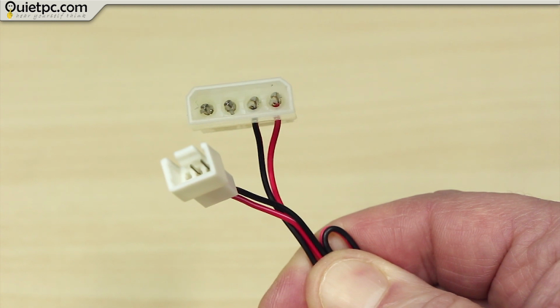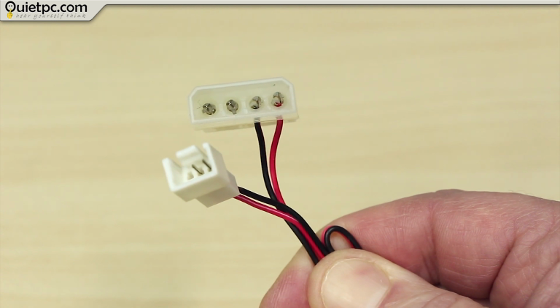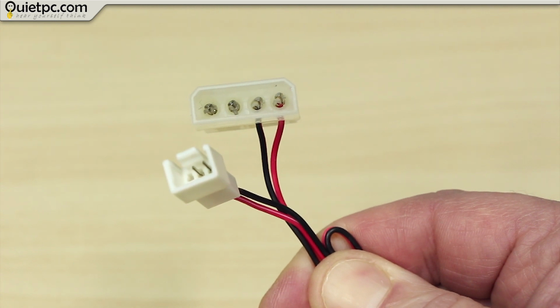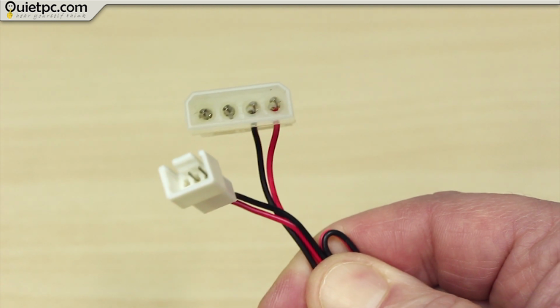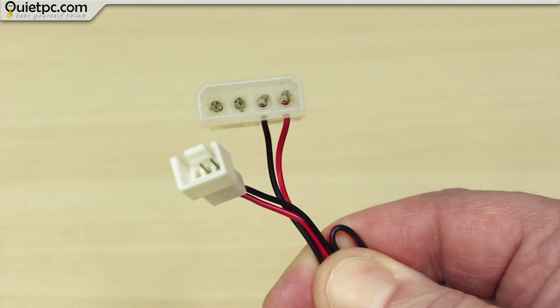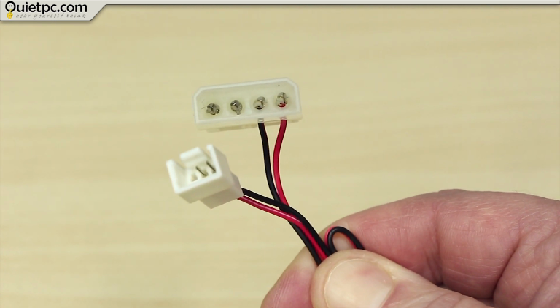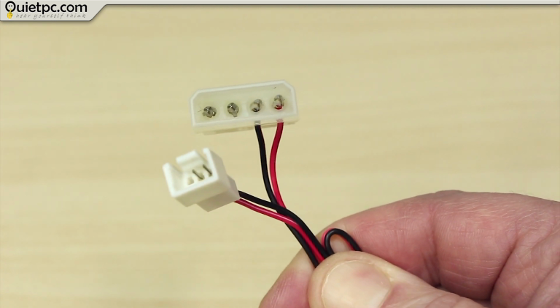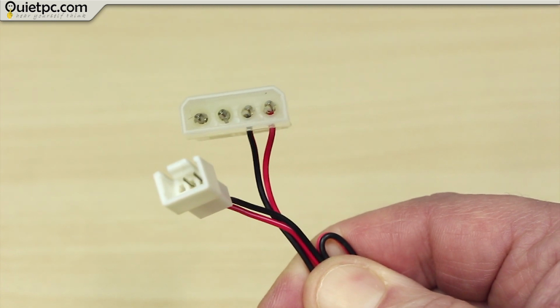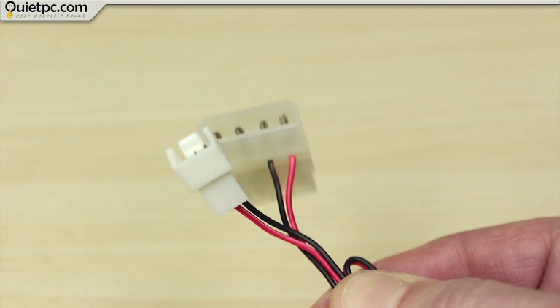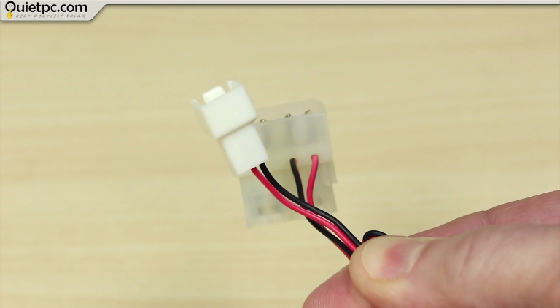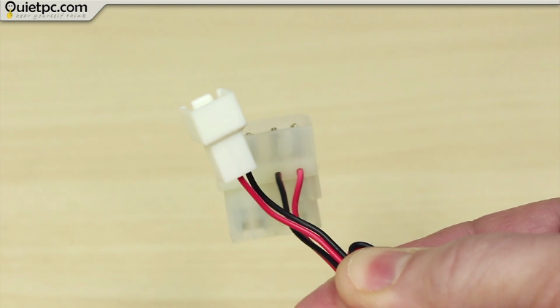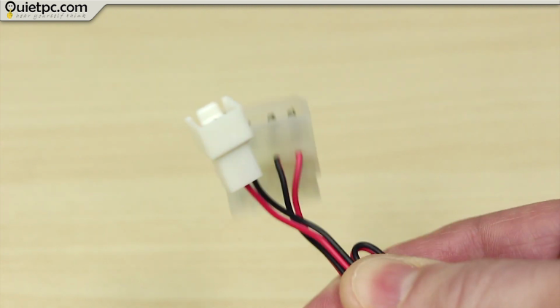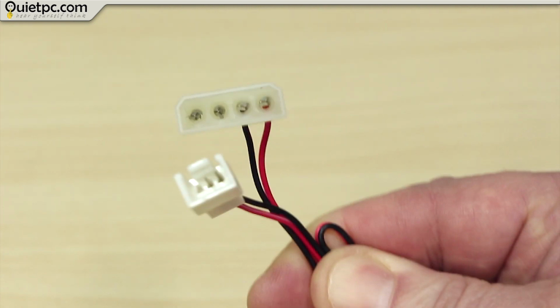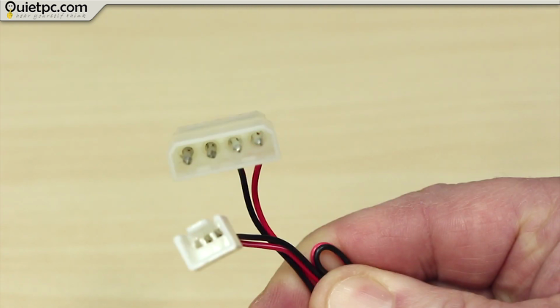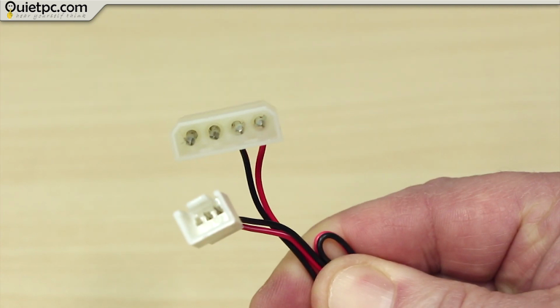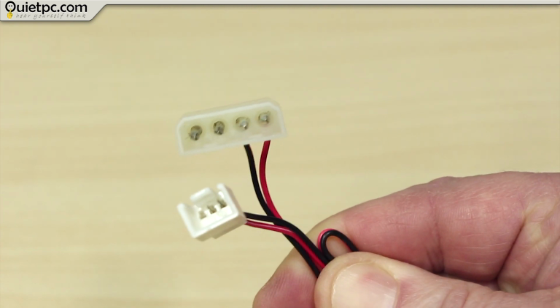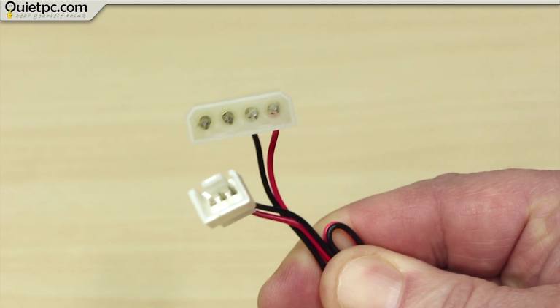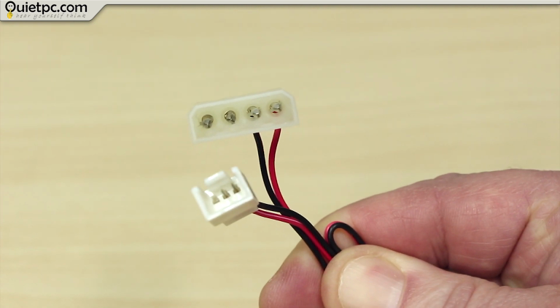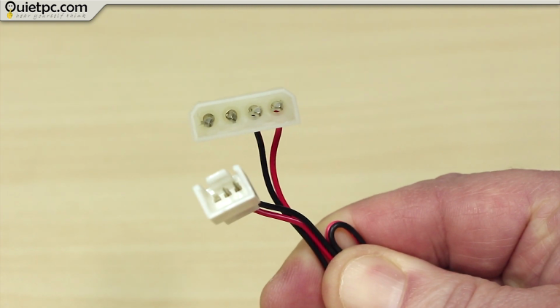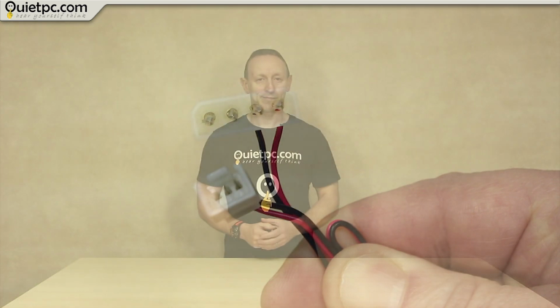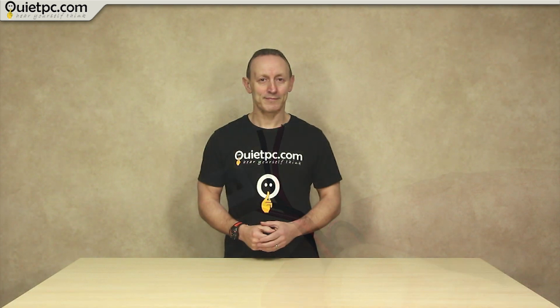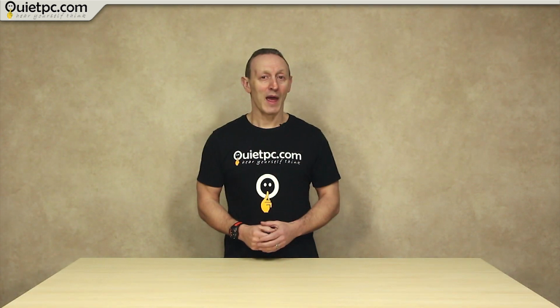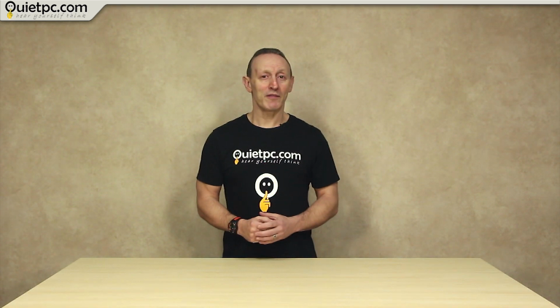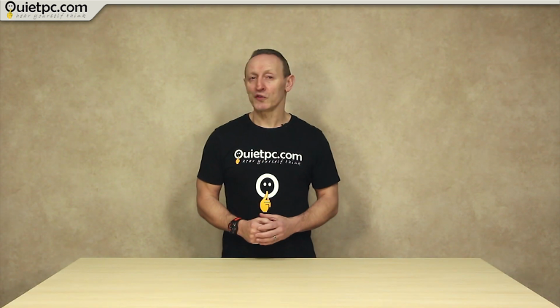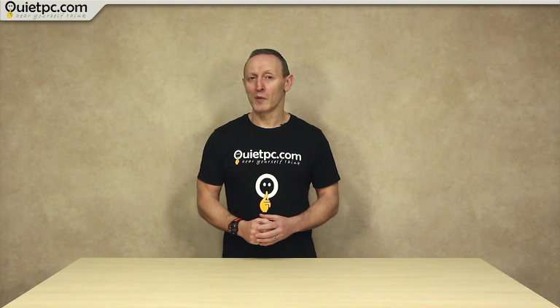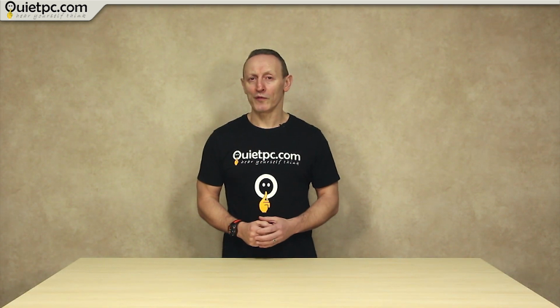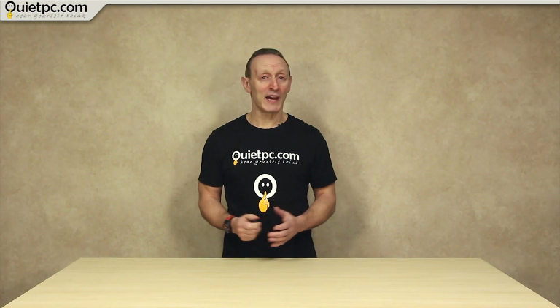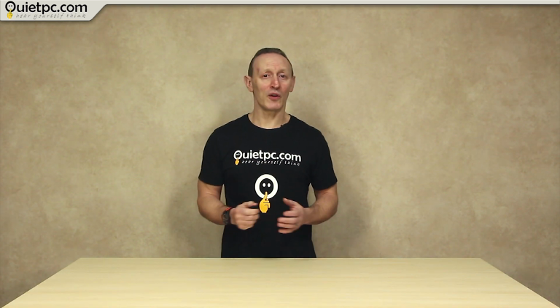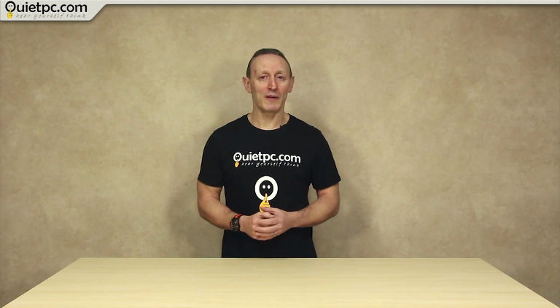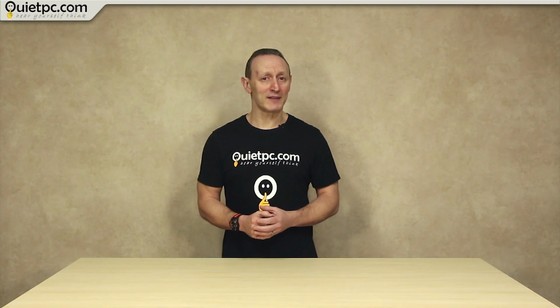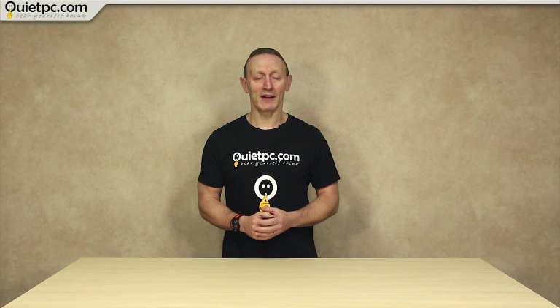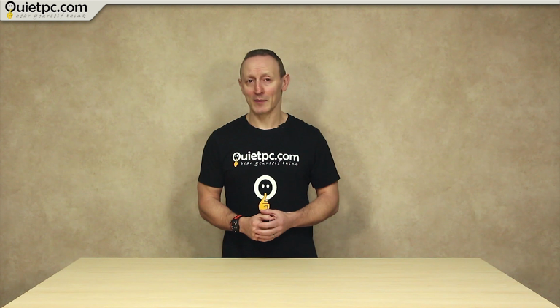You'll also need a cable such as this Molex to 3-pin fan adapter, although any cable will do so long as it has a female 3-pin connector on the end. Many of you will want to run more than one fan, so how do you know how many fans are safe to connect to the adapter?